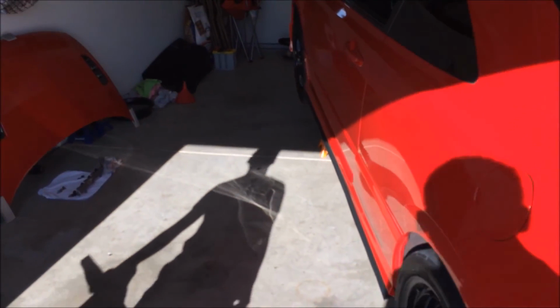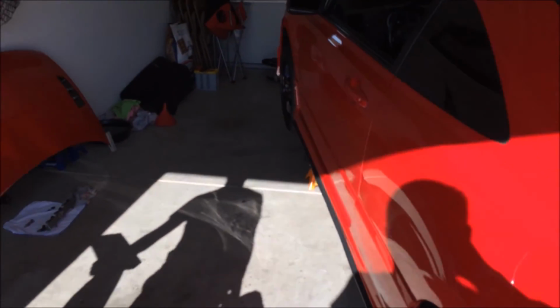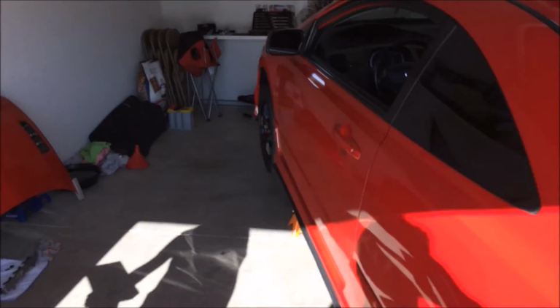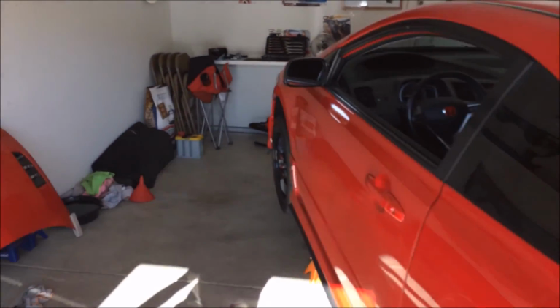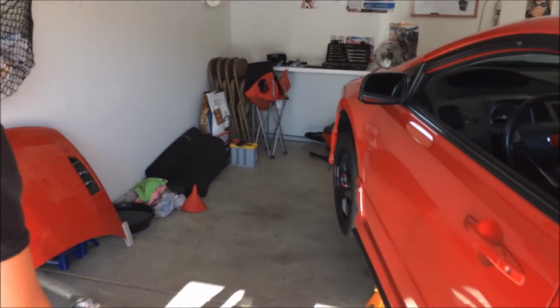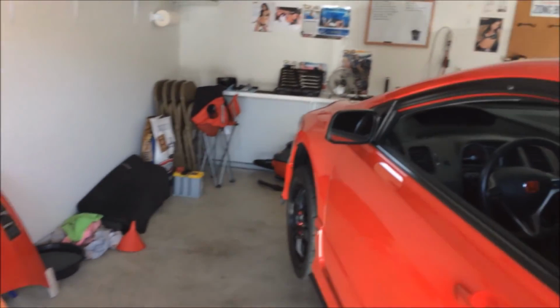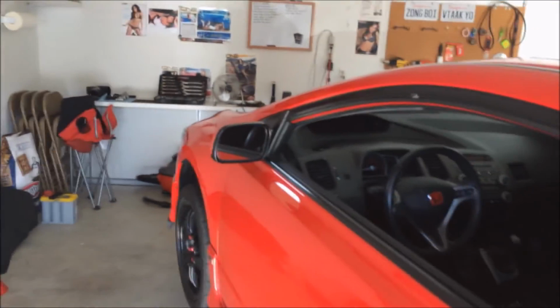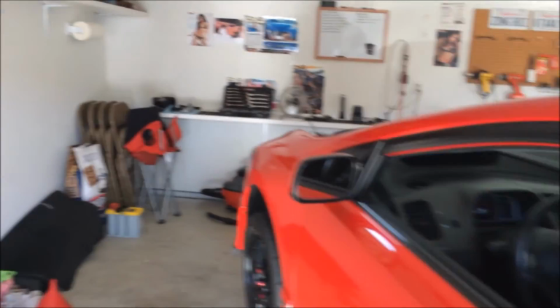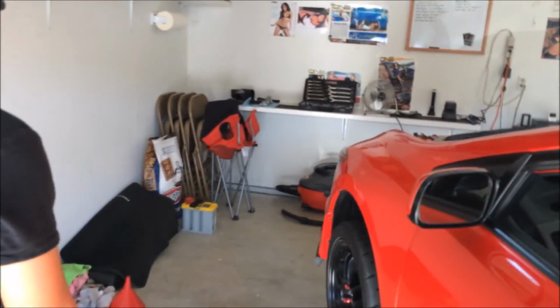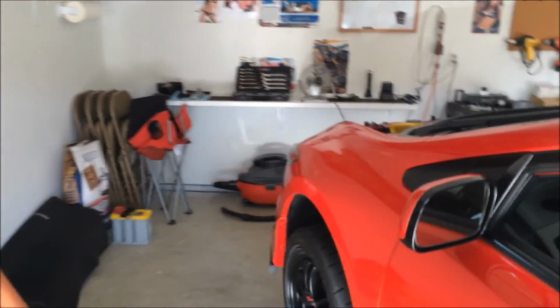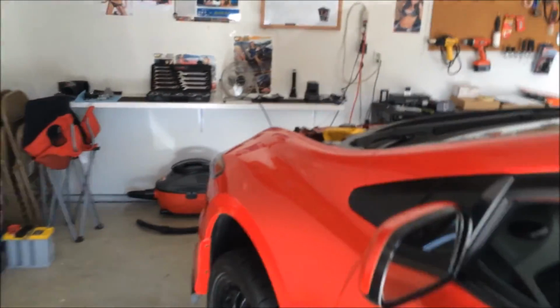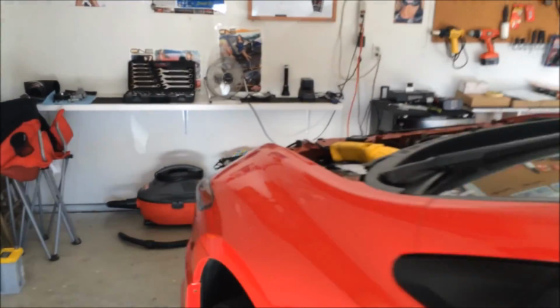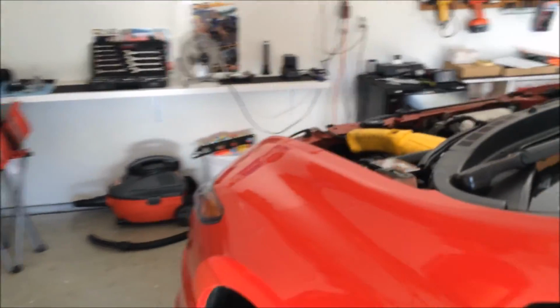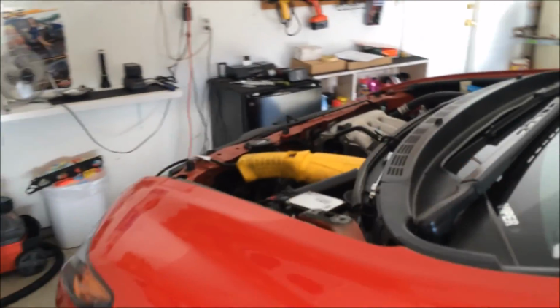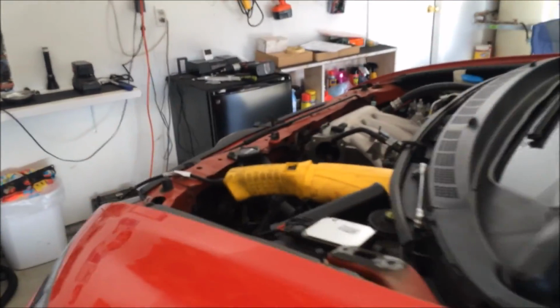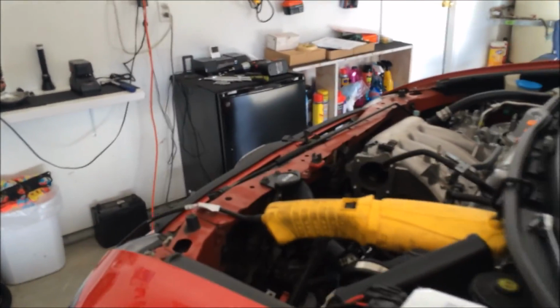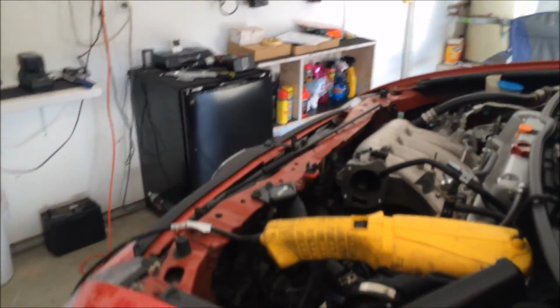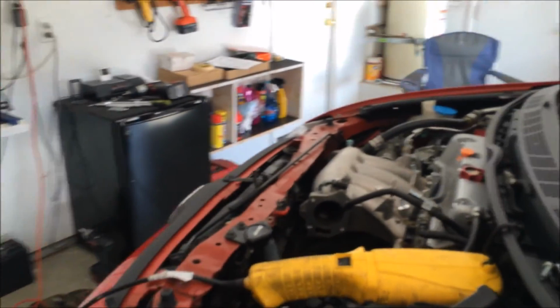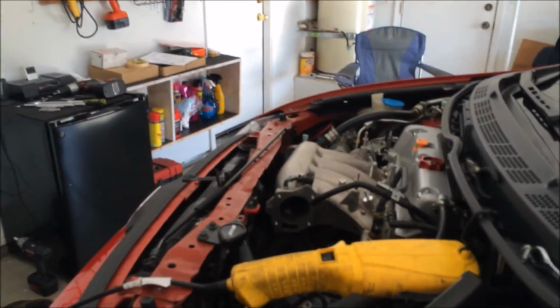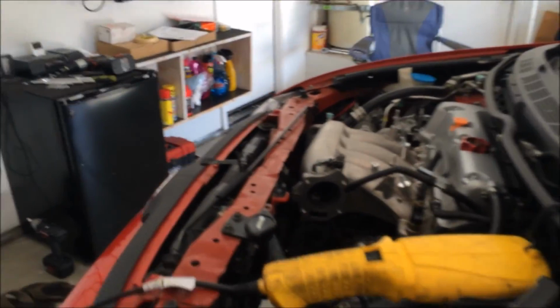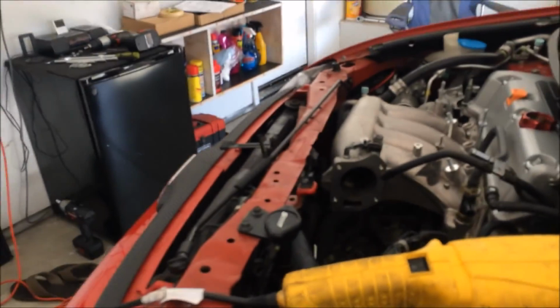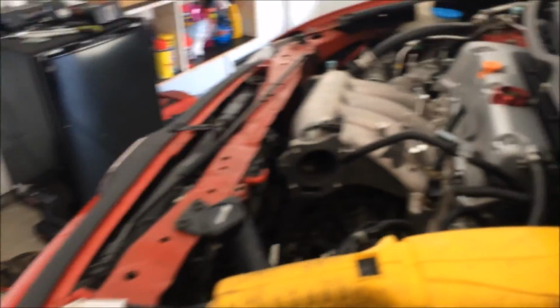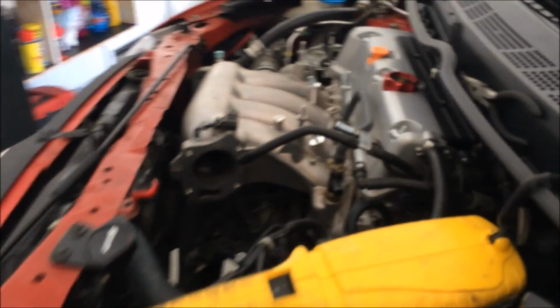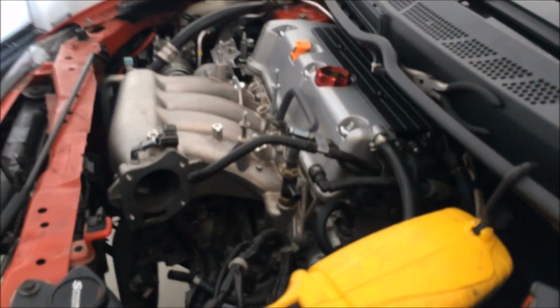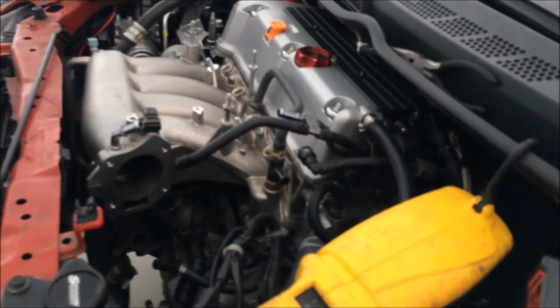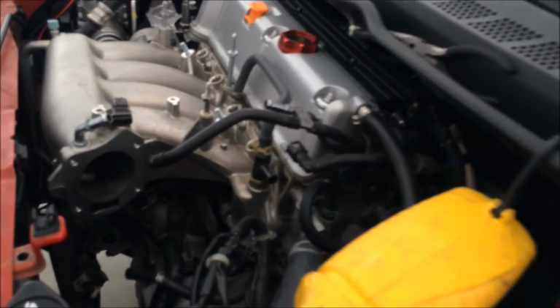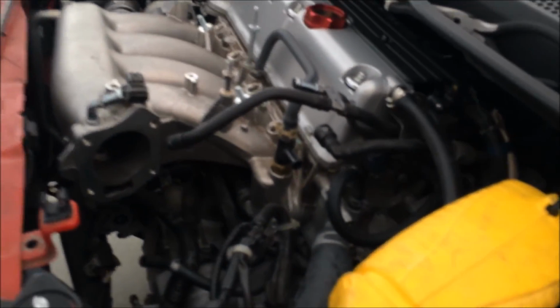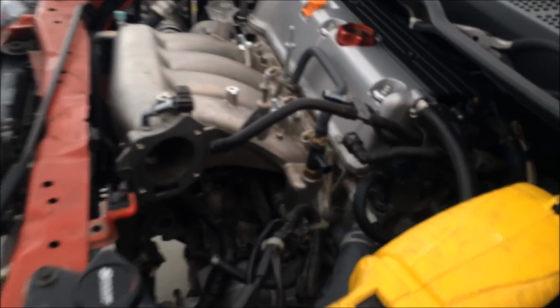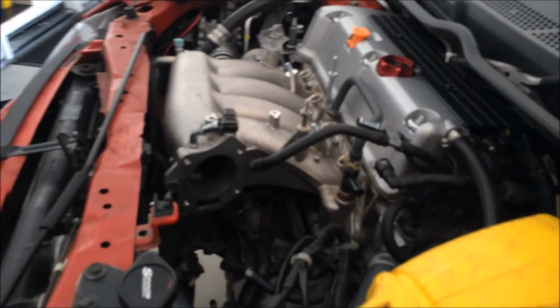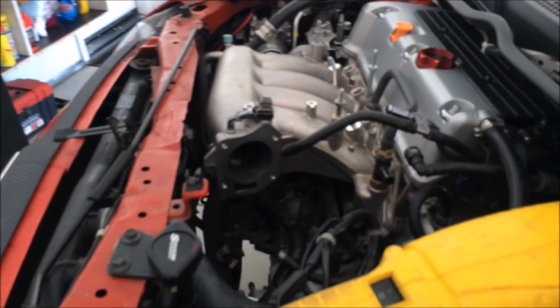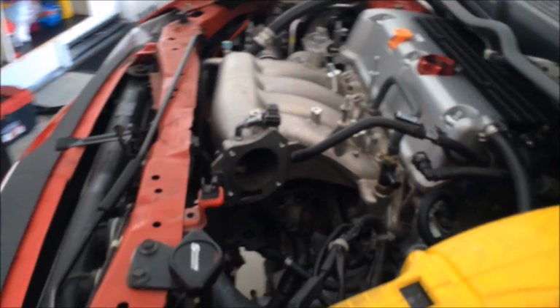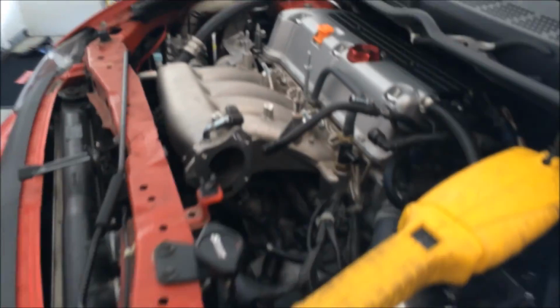I took out all the bolts and all the nuts on the manifold, but the two studs are still keeping me from taking out the manifold.